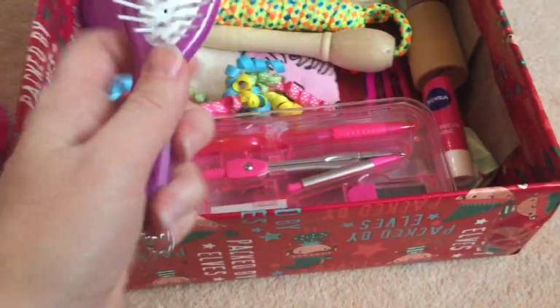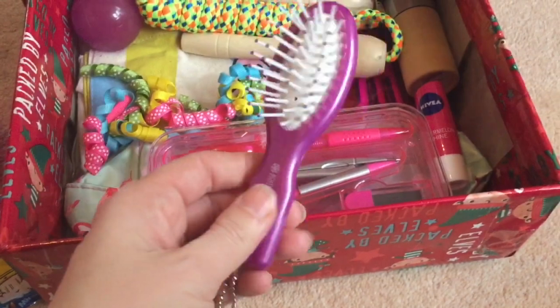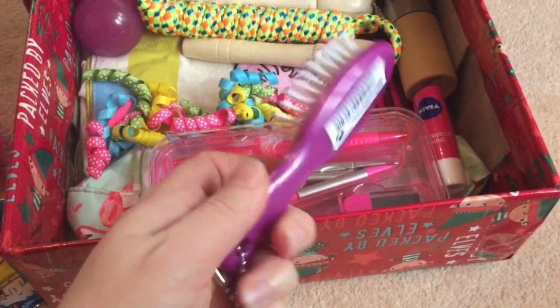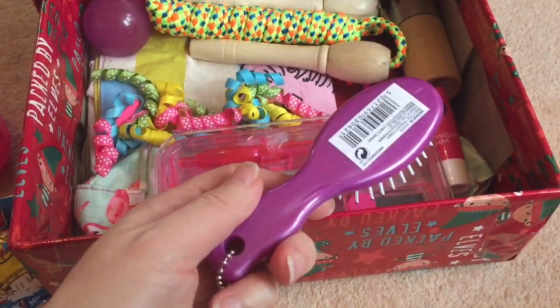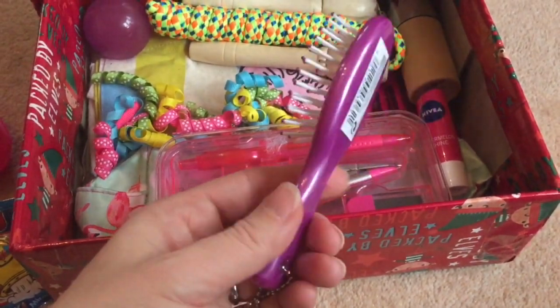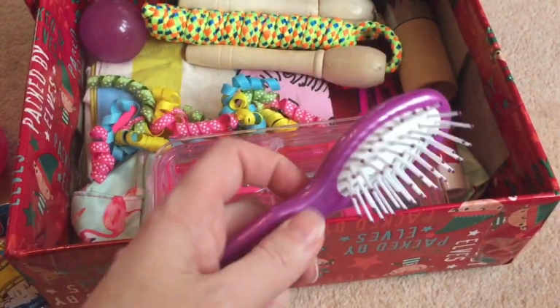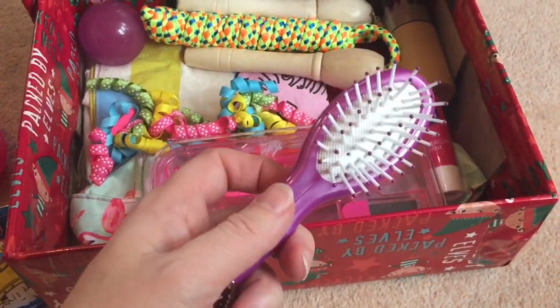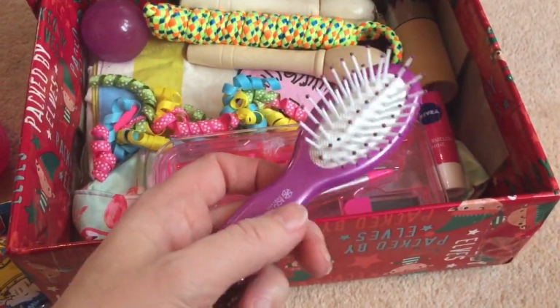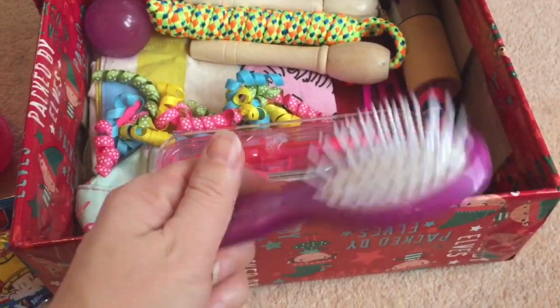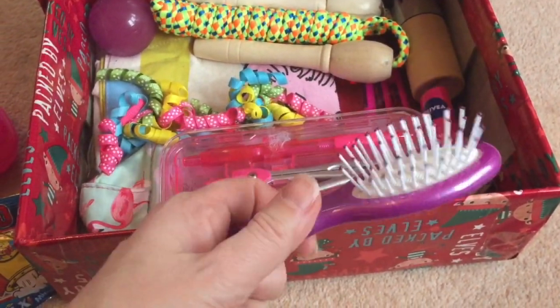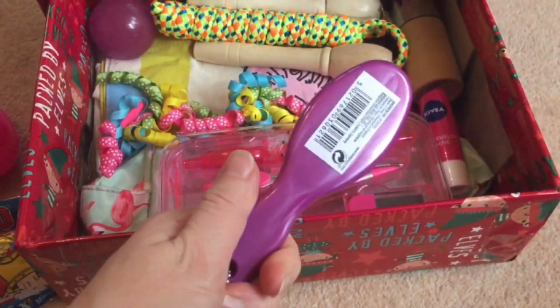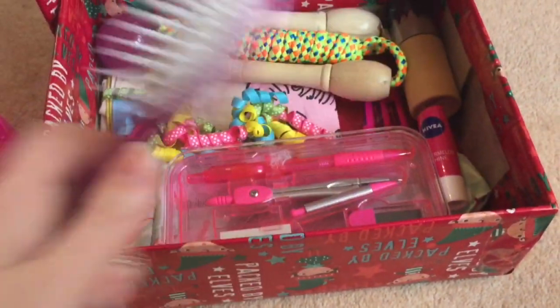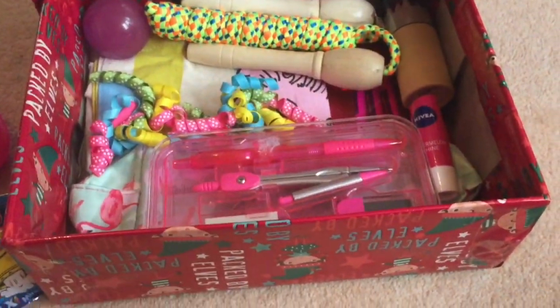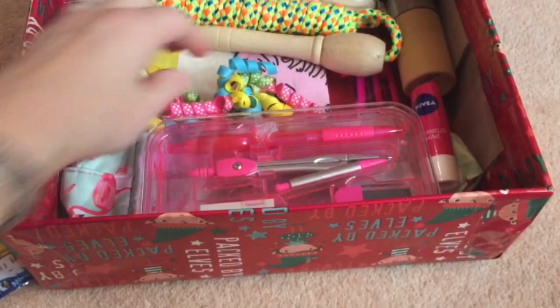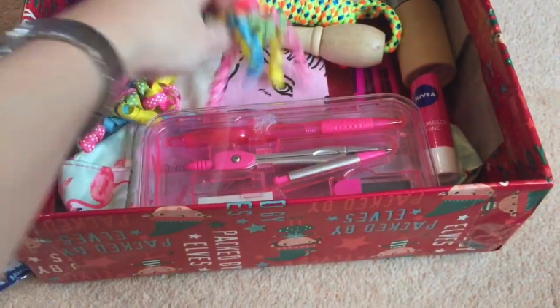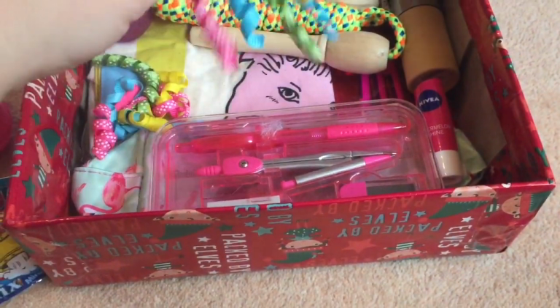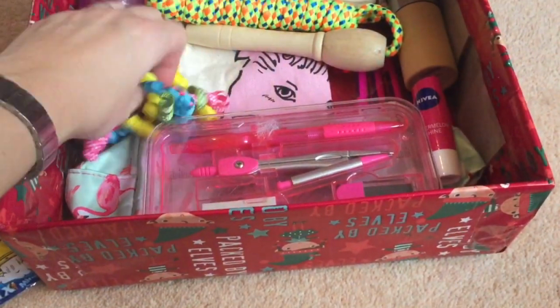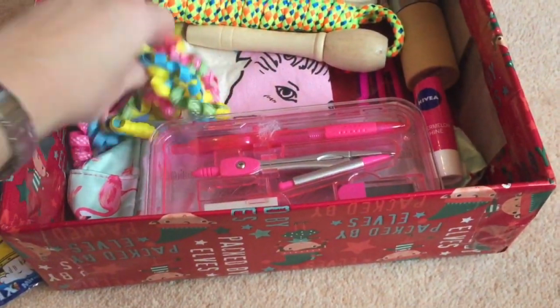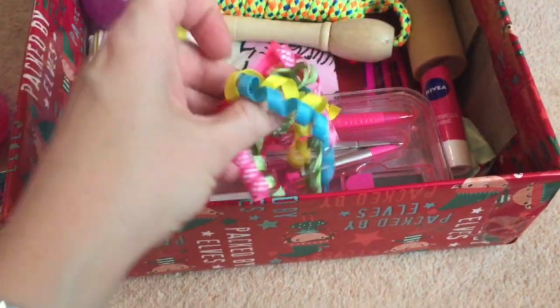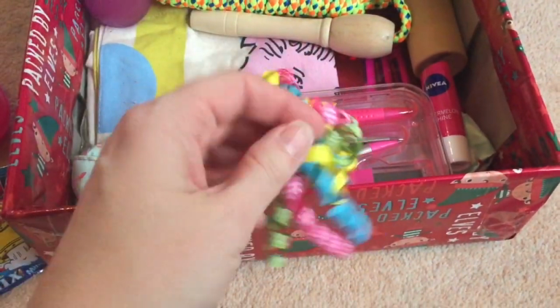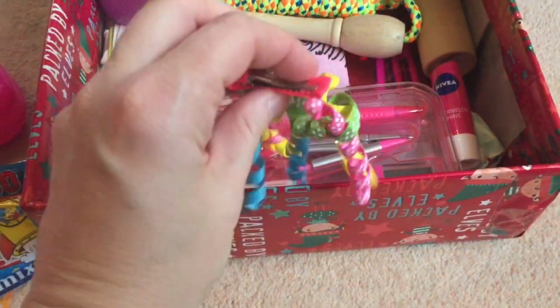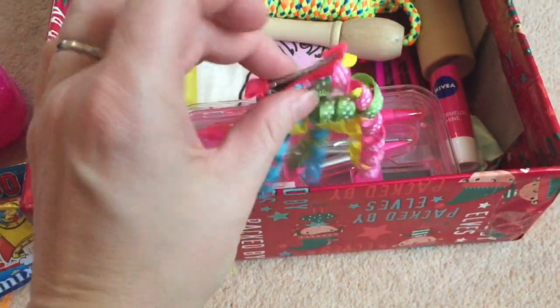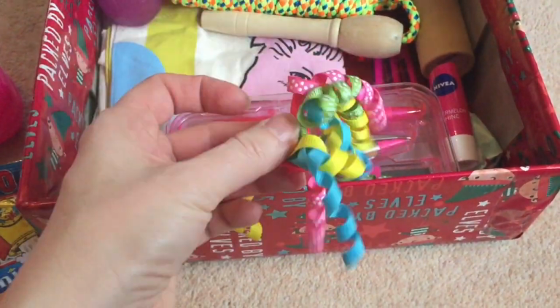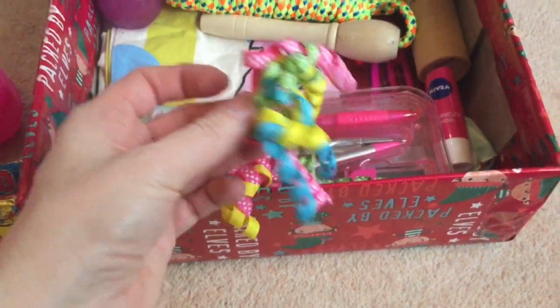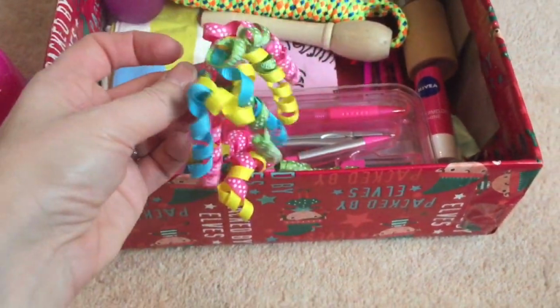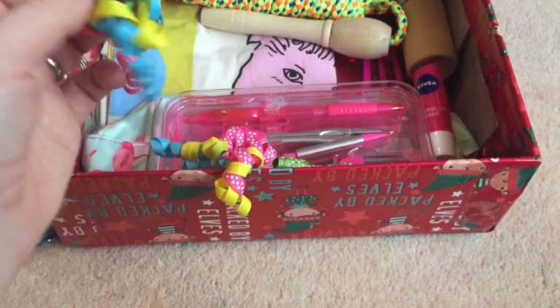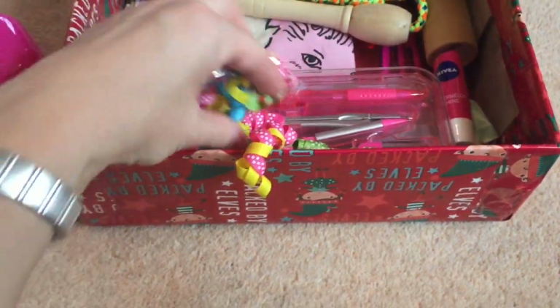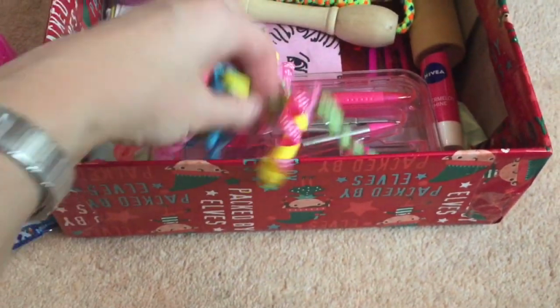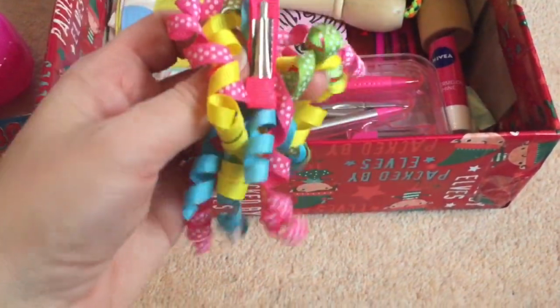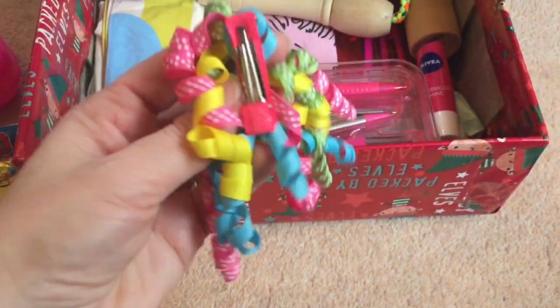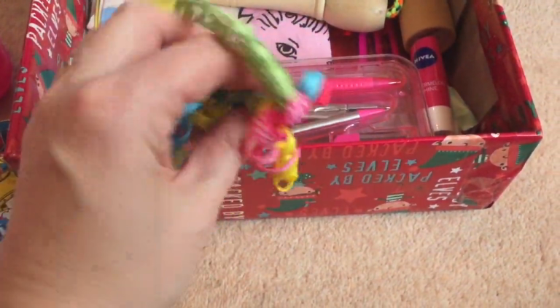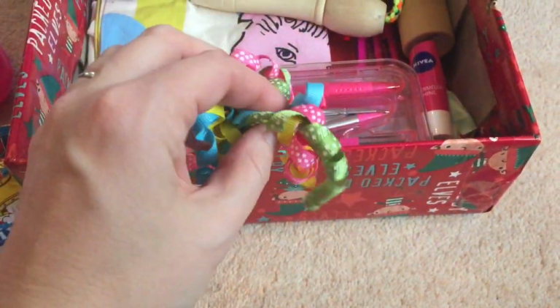A little hairbrush — I think this is about 79p from Bodycare — and some little colourful hair clips. These are from B&M, I think, and I can't remember if they were a pound or two.